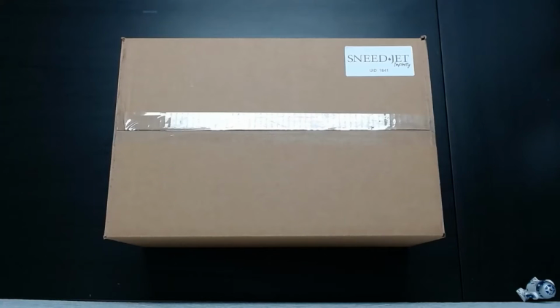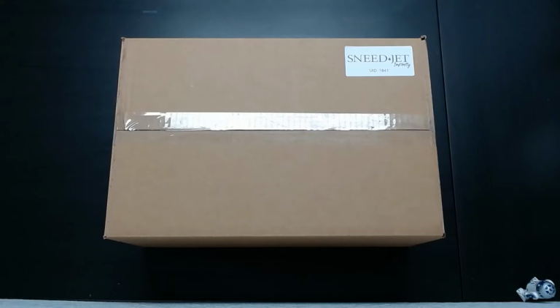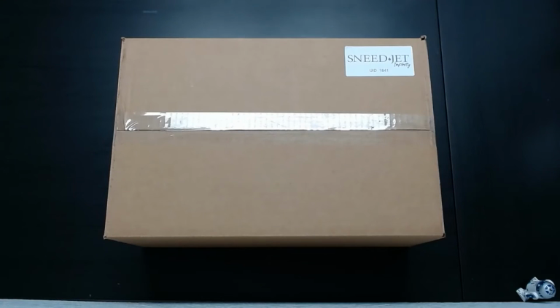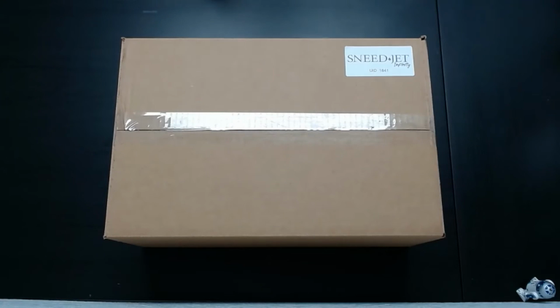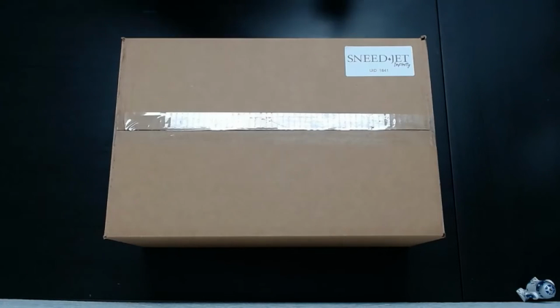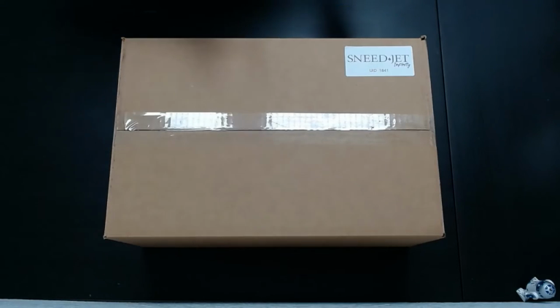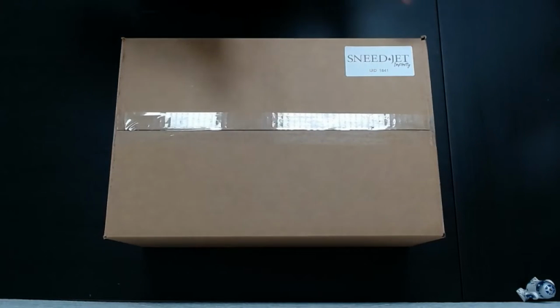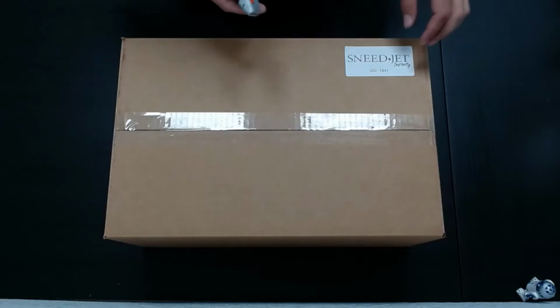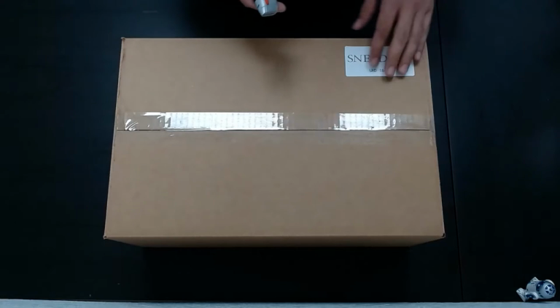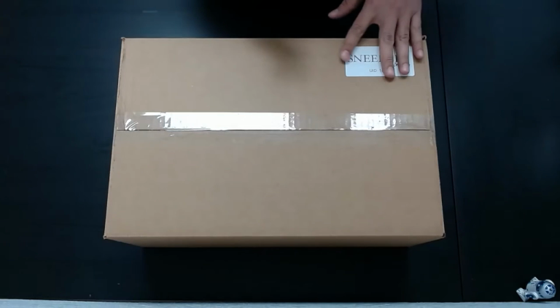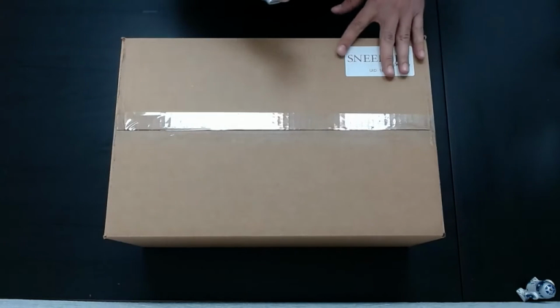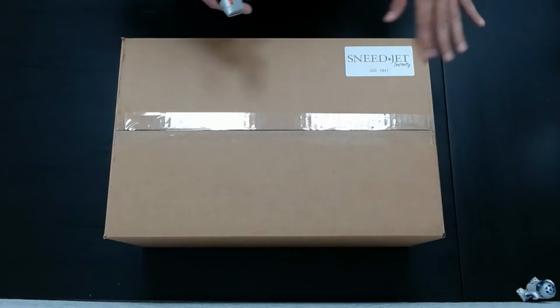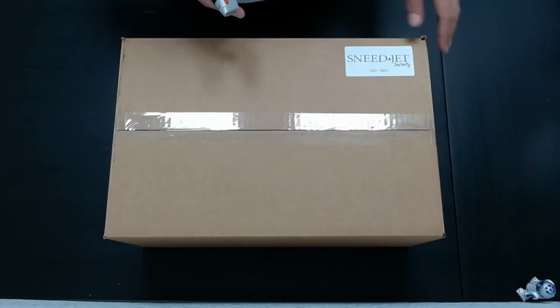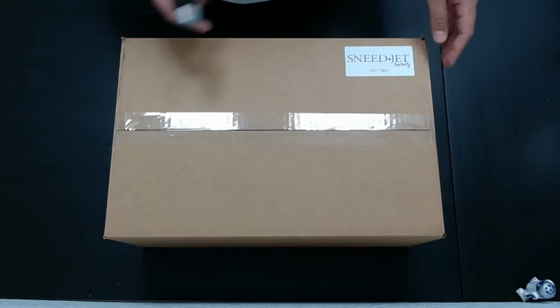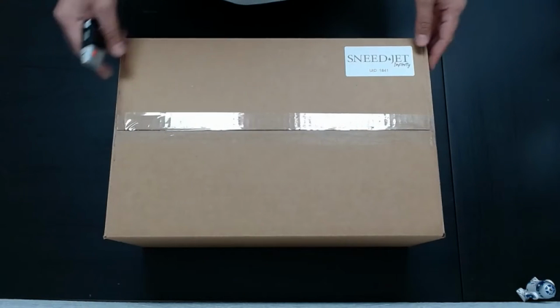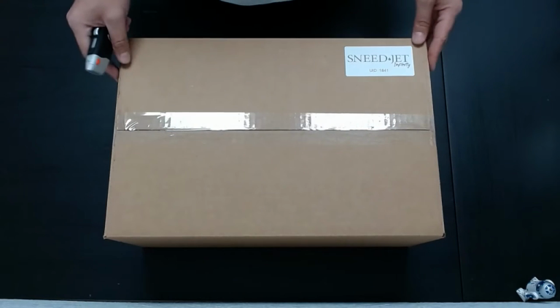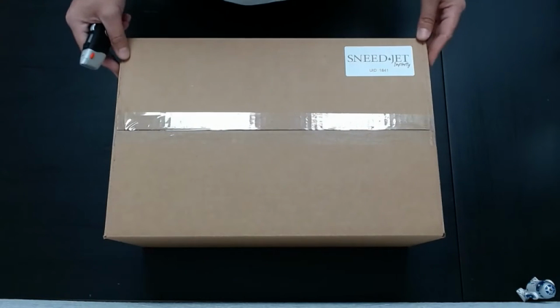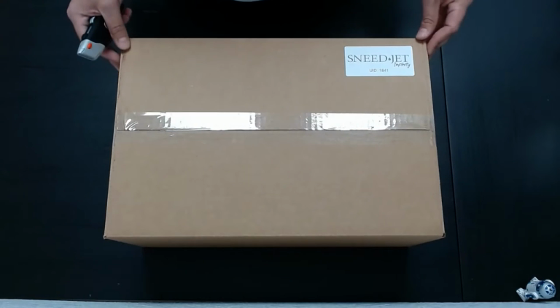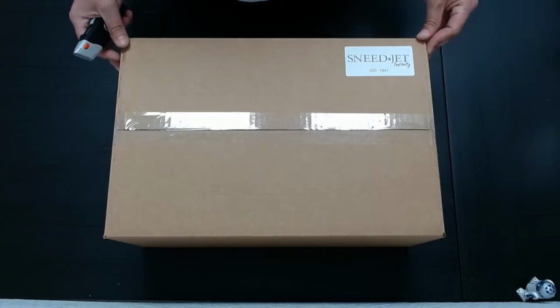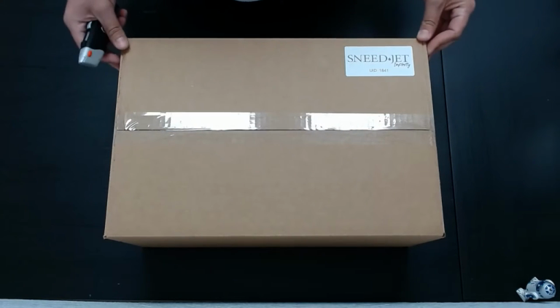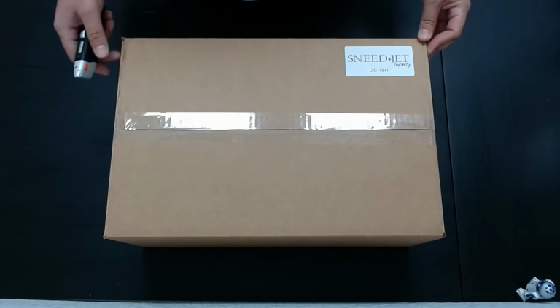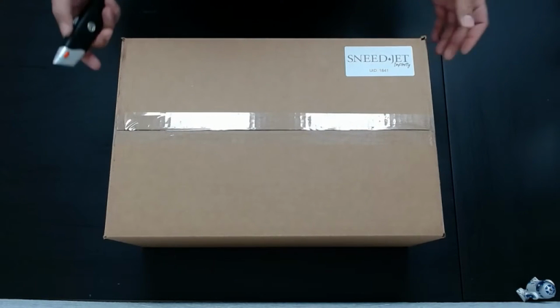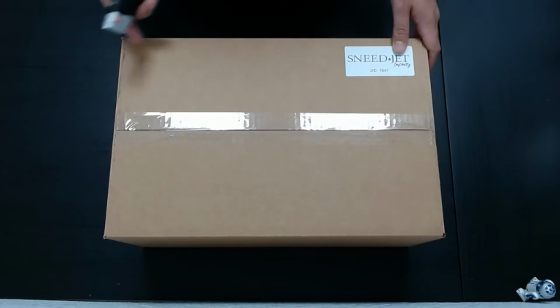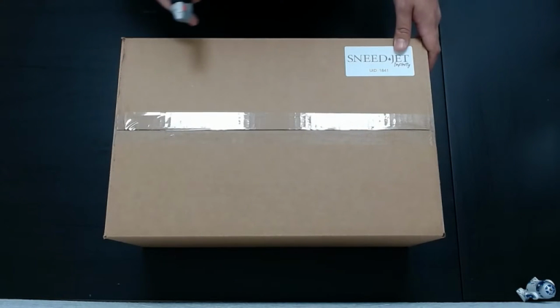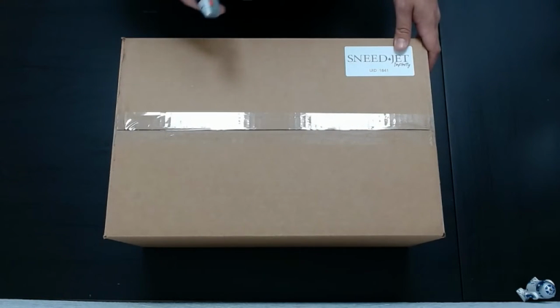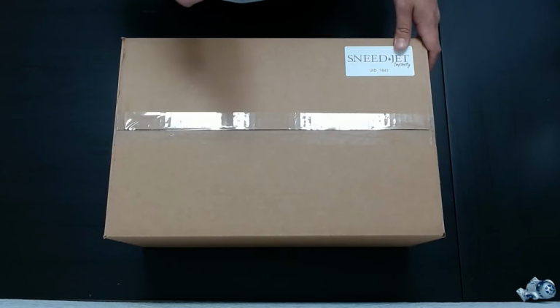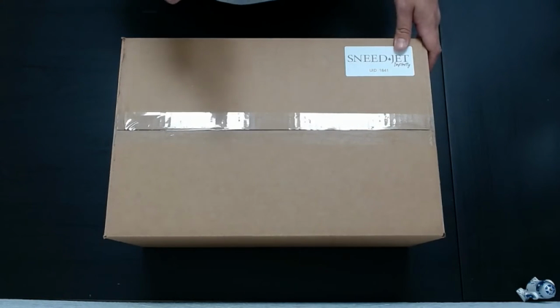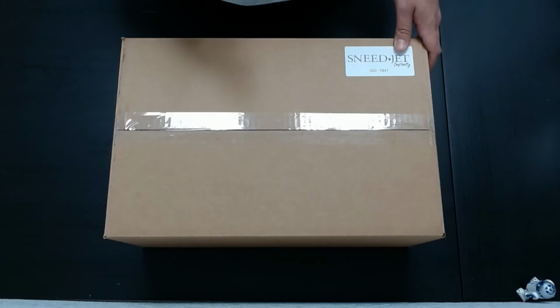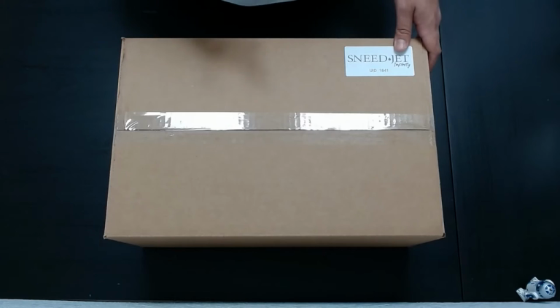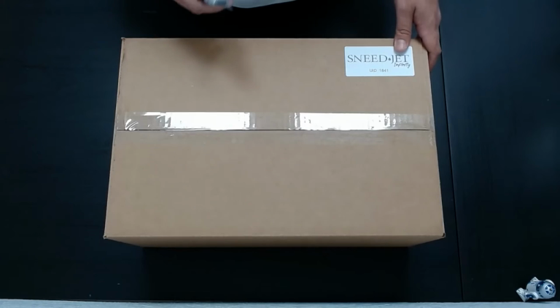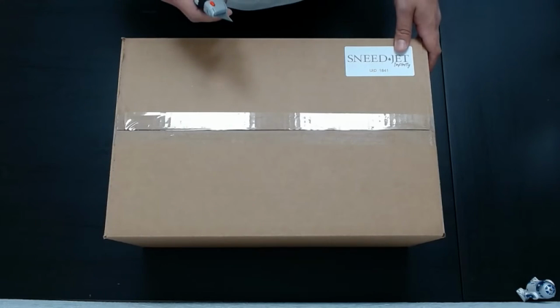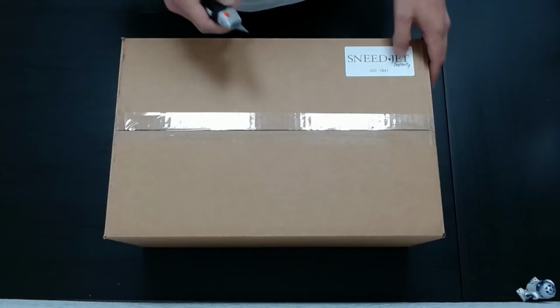Hi, my name is Richard. This is Sneed Coating and I will be unboxing this Sneed Jet Infinity printer so that you know what to expect with your kit.